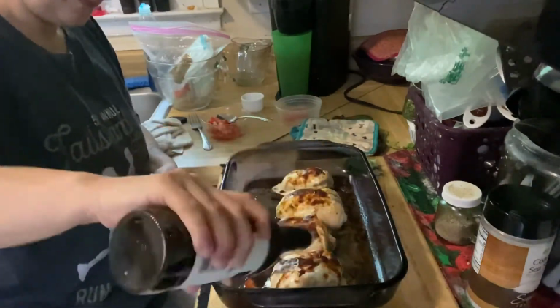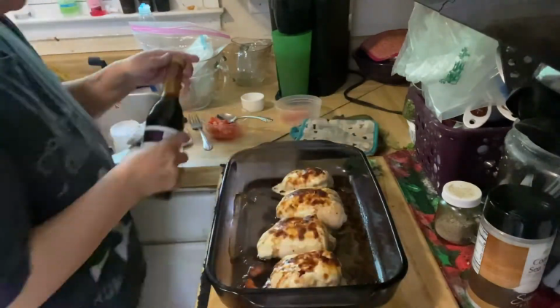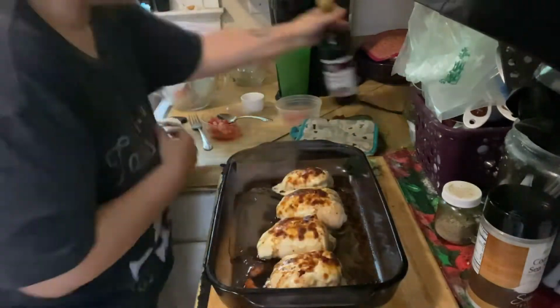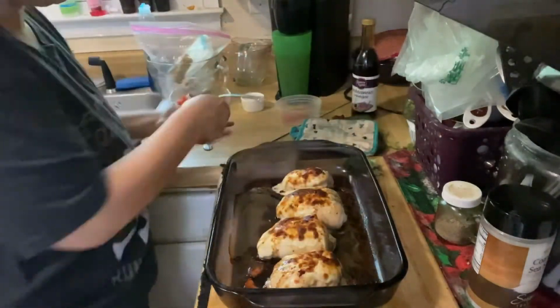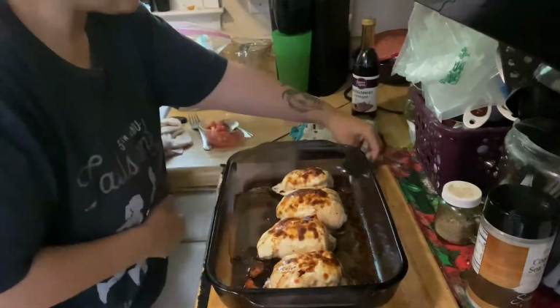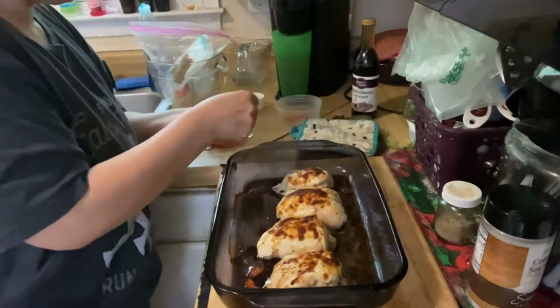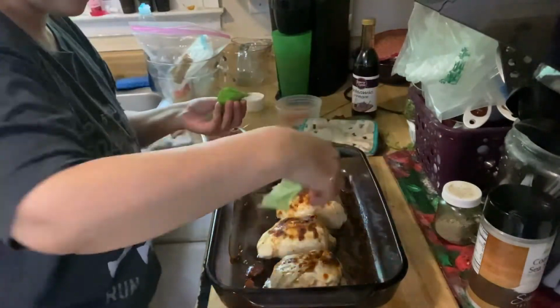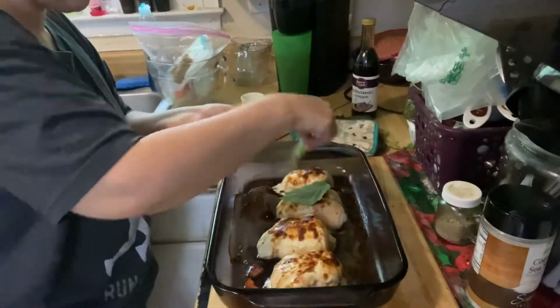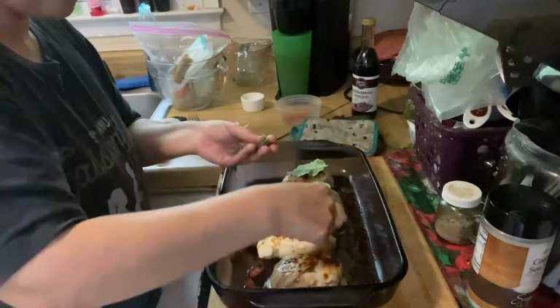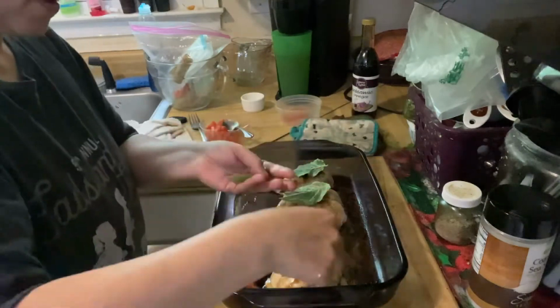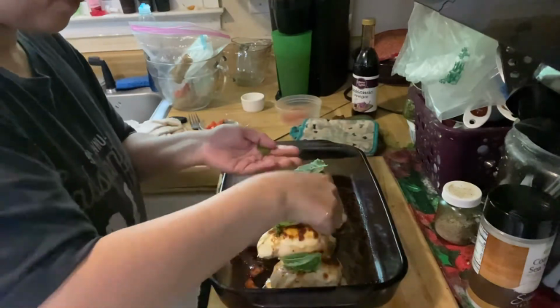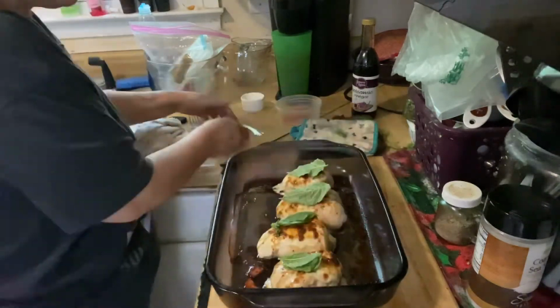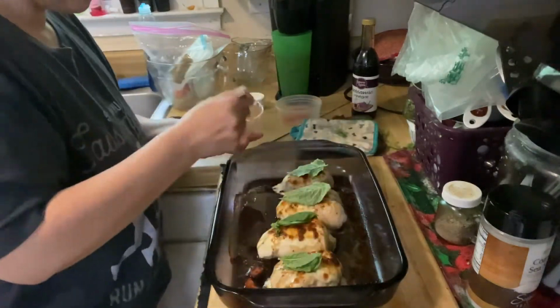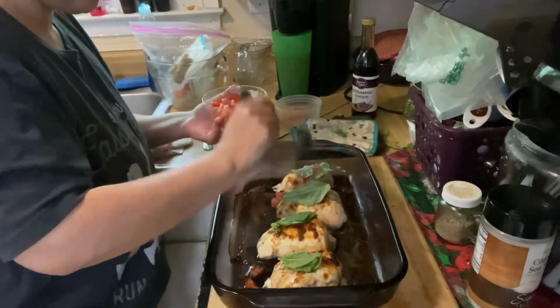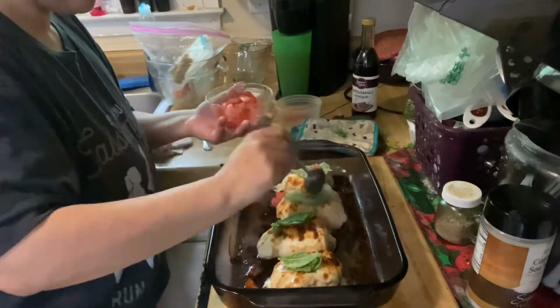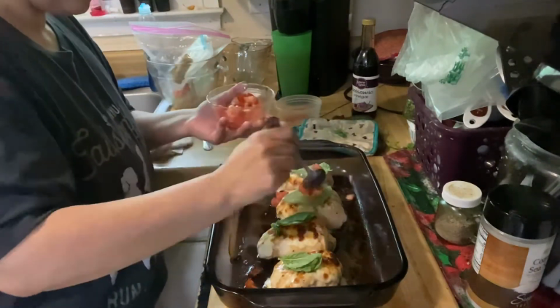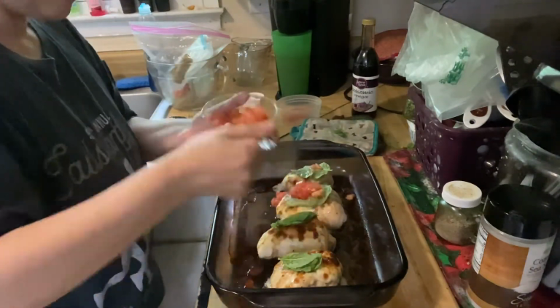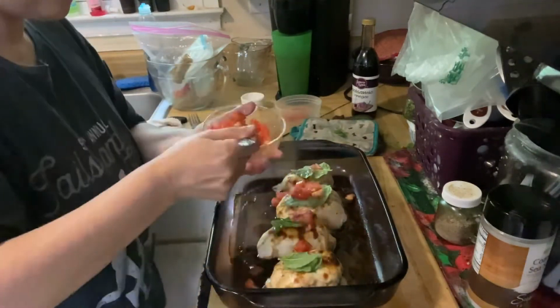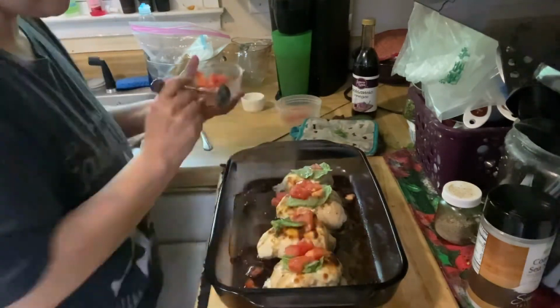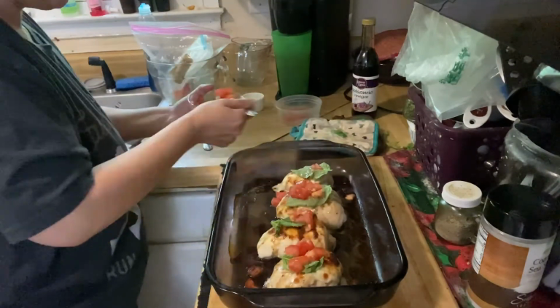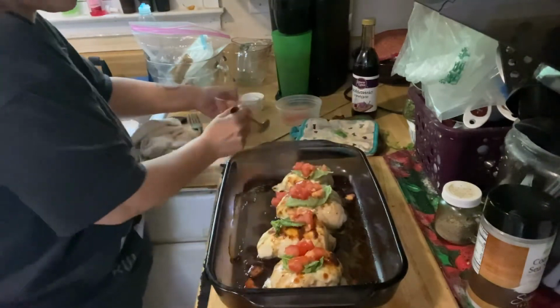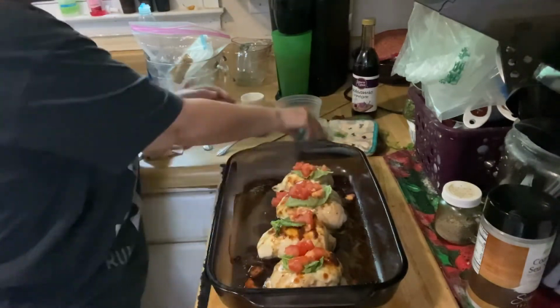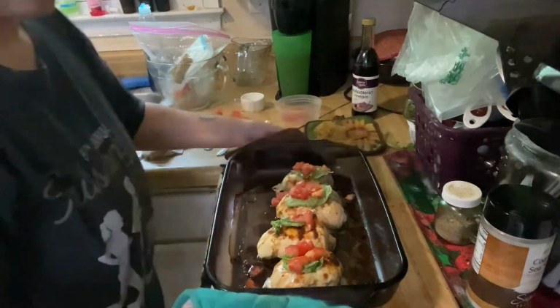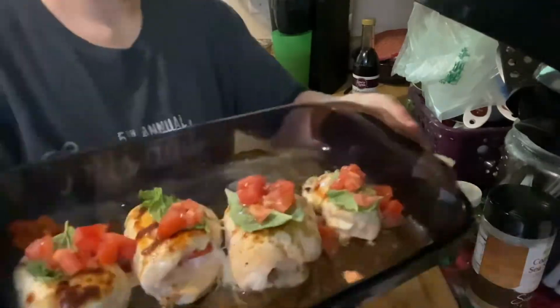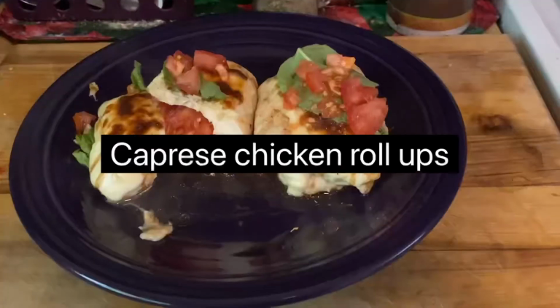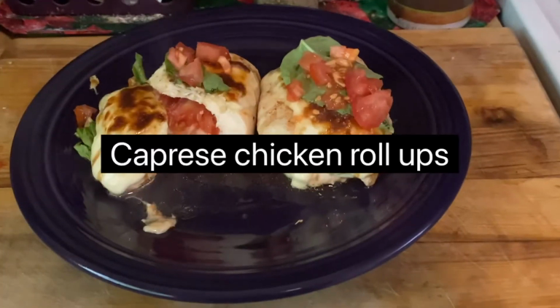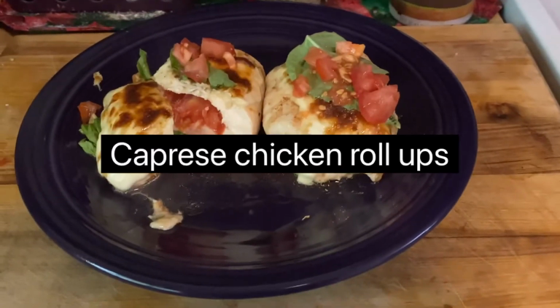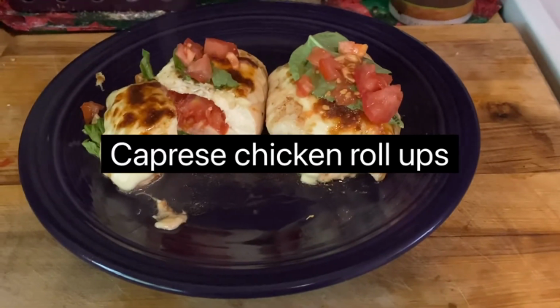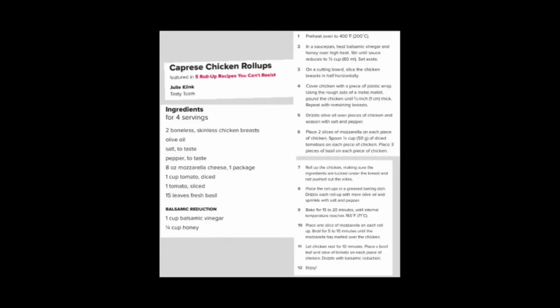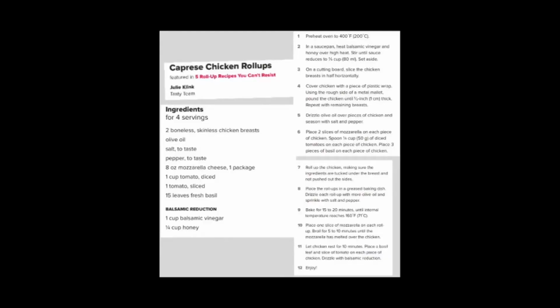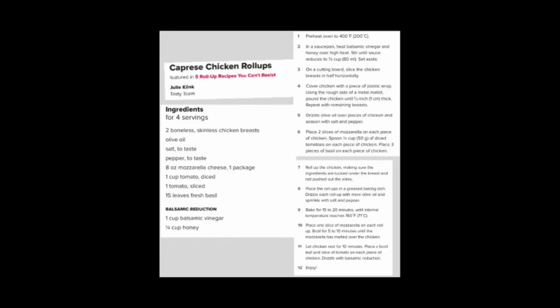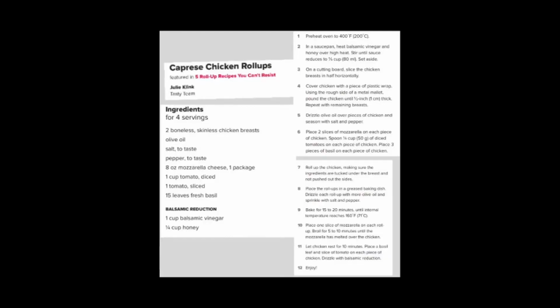Now I'm just going to top this with some balsamic, more basil leaves, and I'm going to use my diced tomatoes here. I did not add the honey to the balsamic because I didn't want it to get too sweet. Enjoy! Bye!